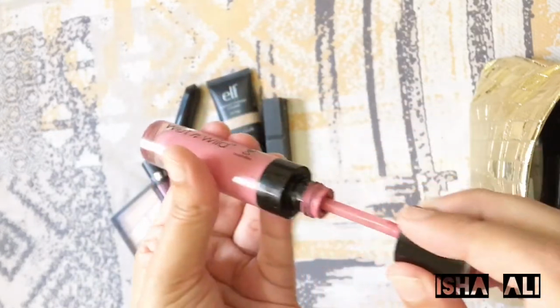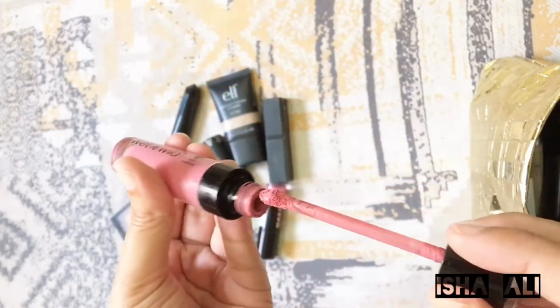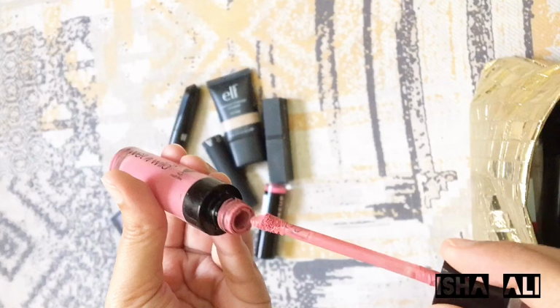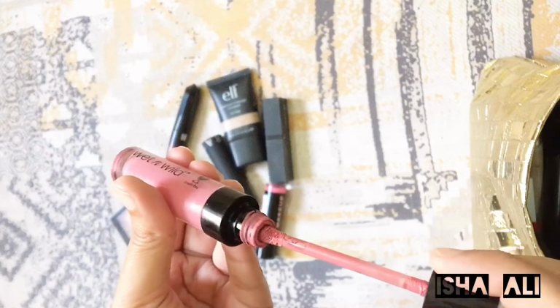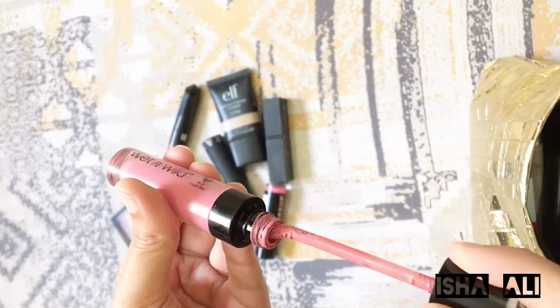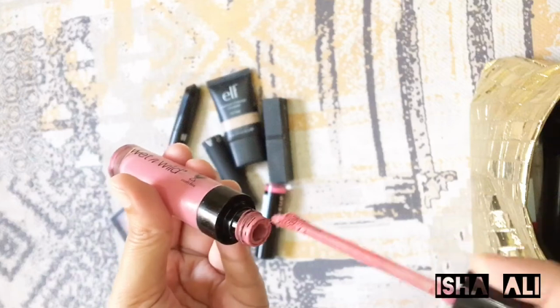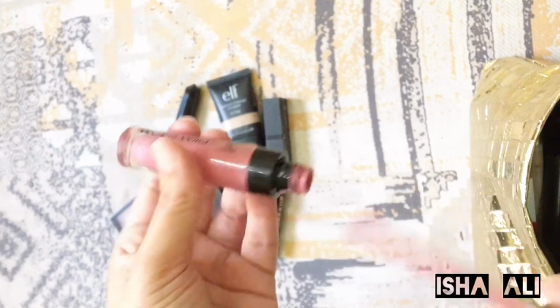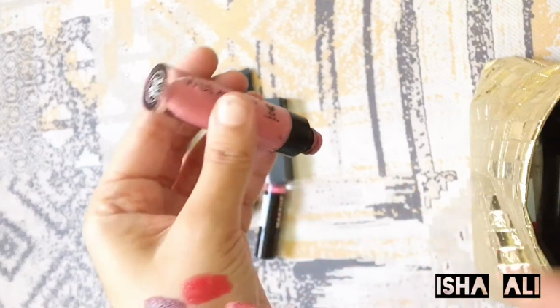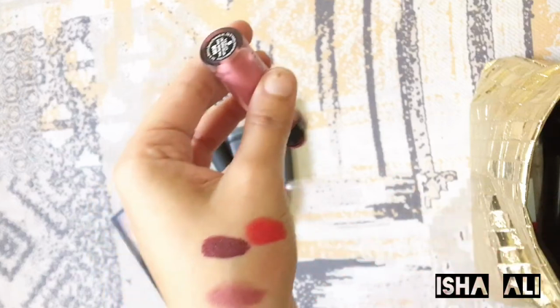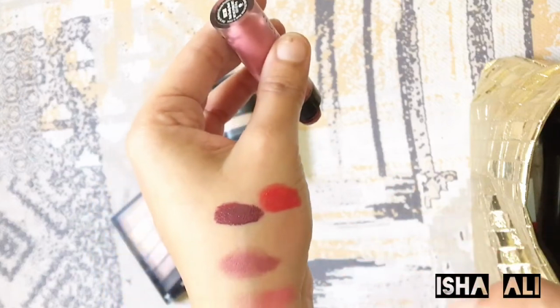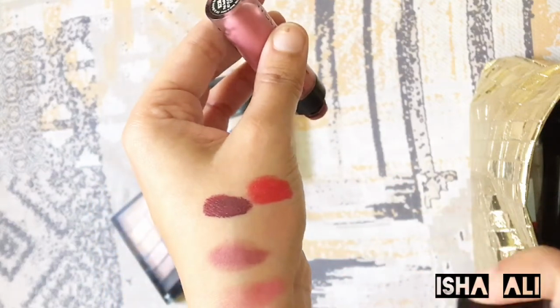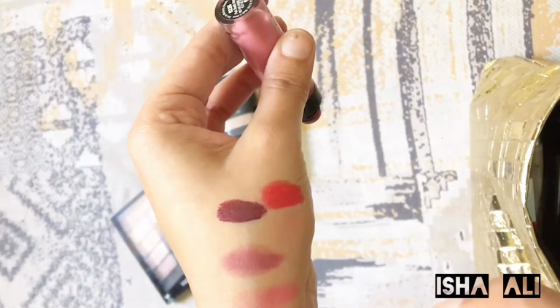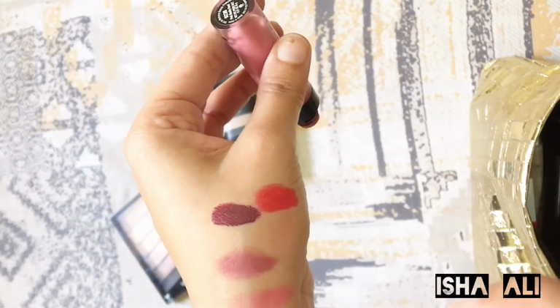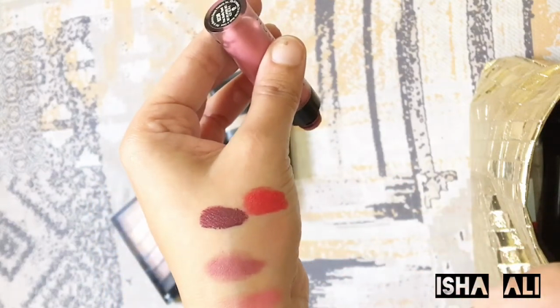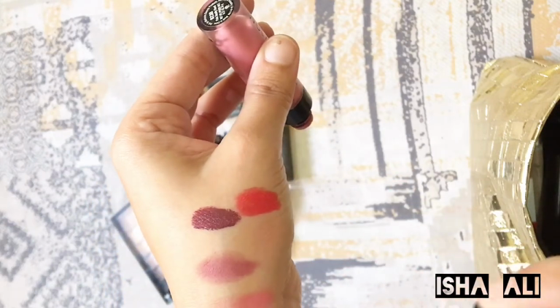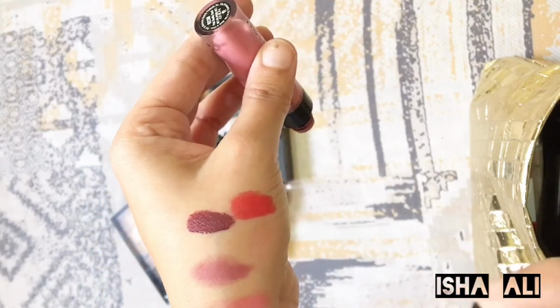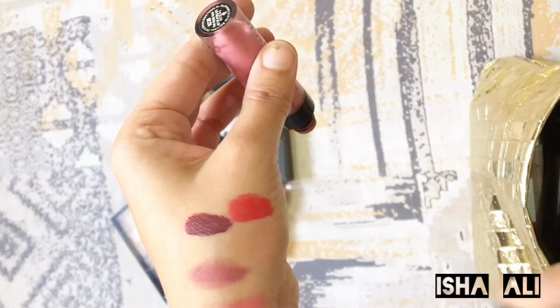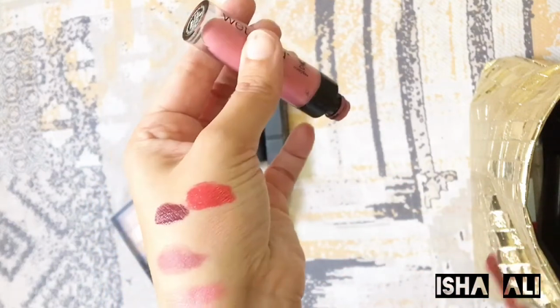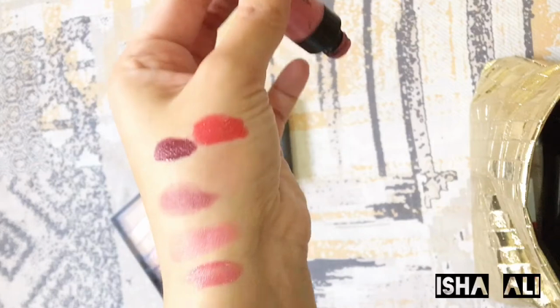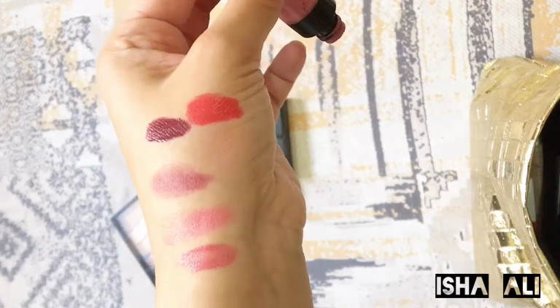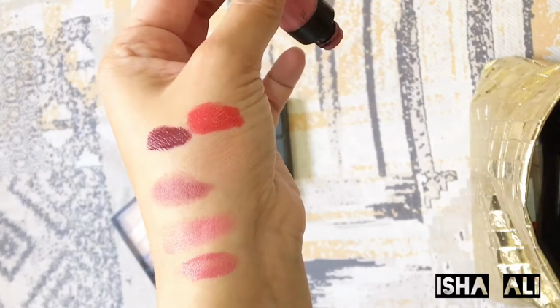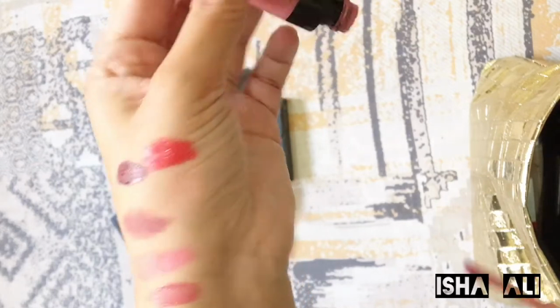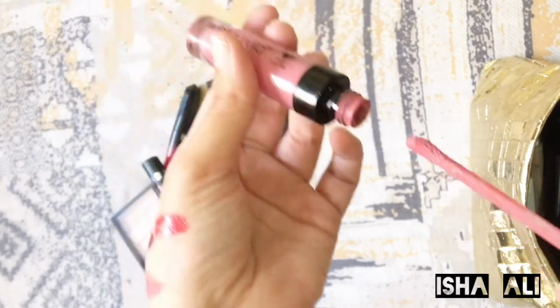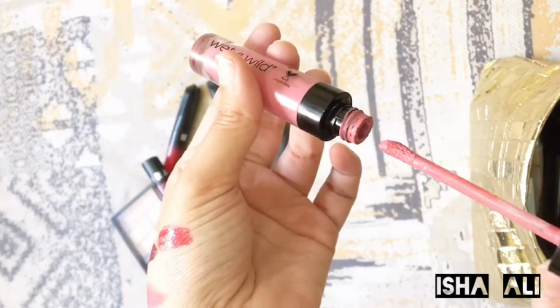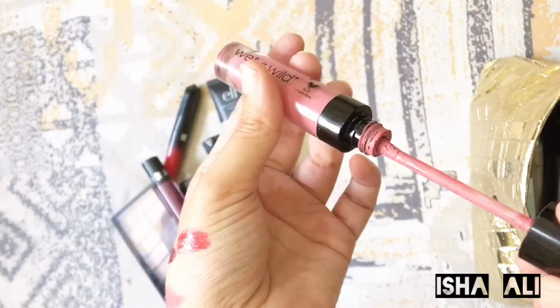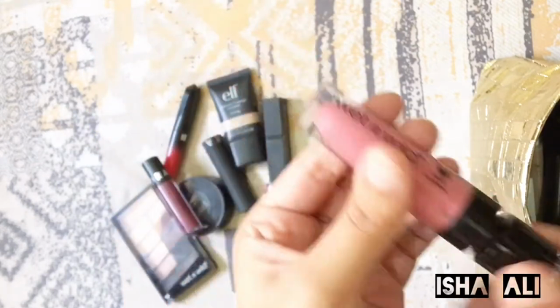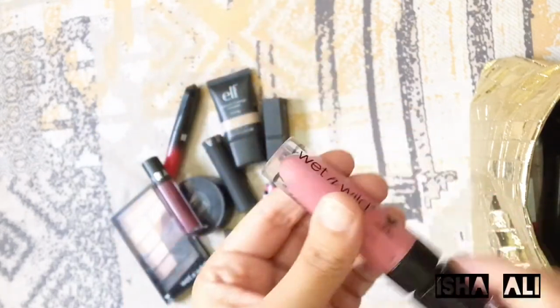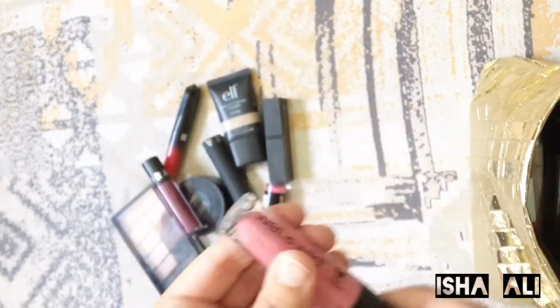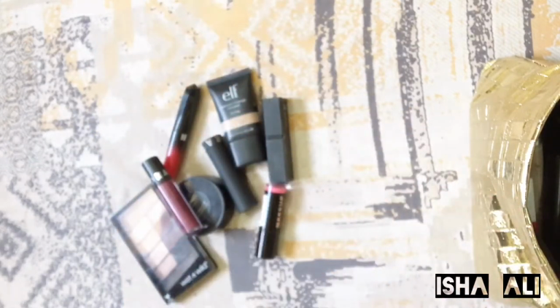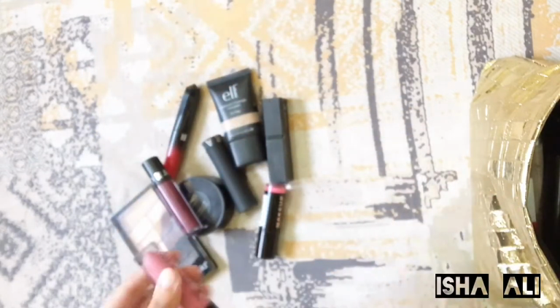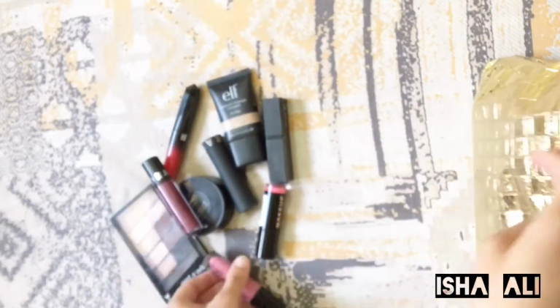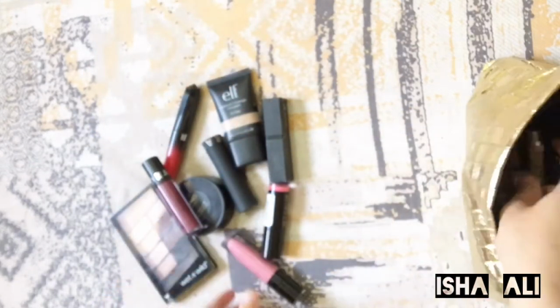Next is Wet n Wild. This is a light pink powder pink shade. It is very good — it has a very fresh look and it looks very natural if you use it daily.